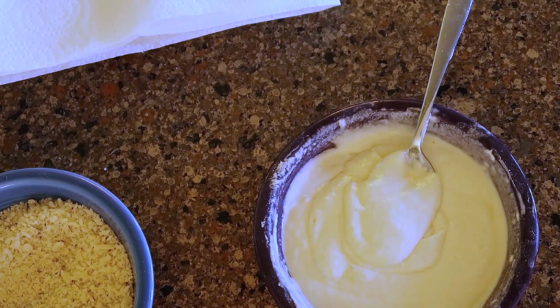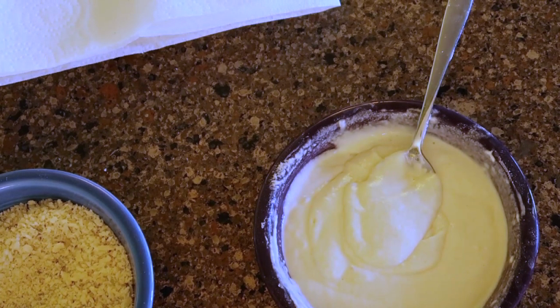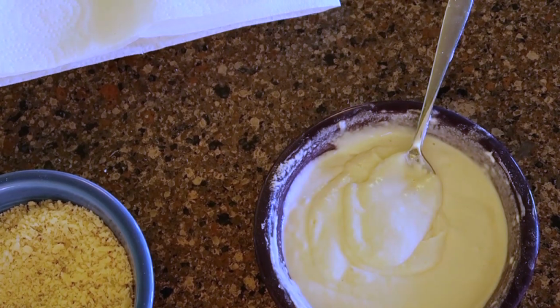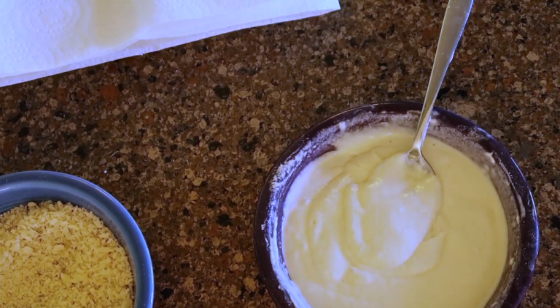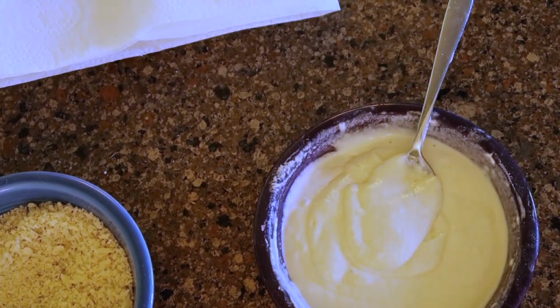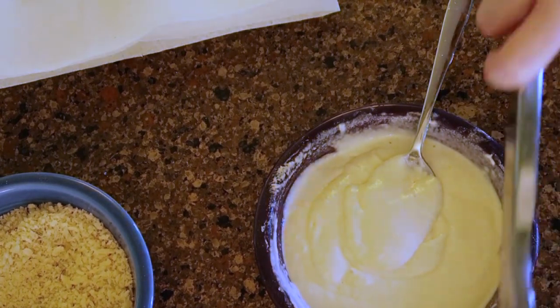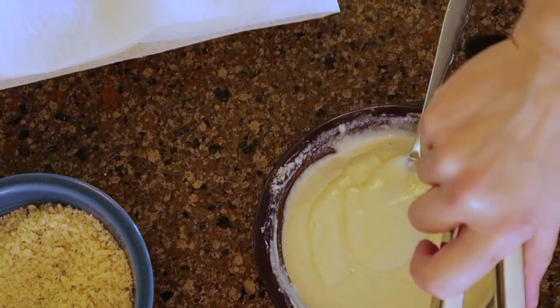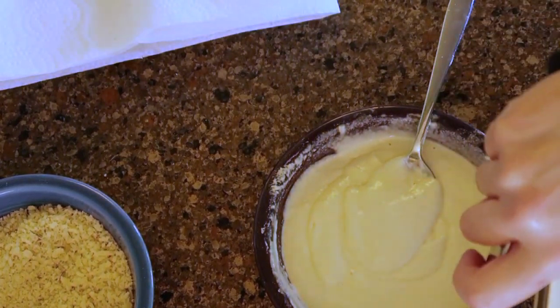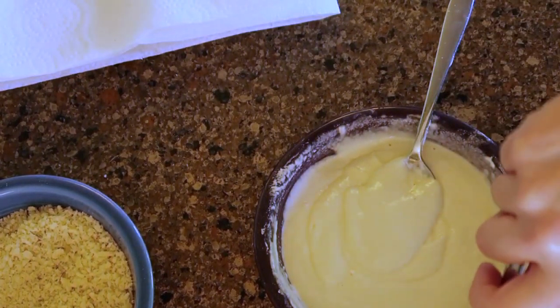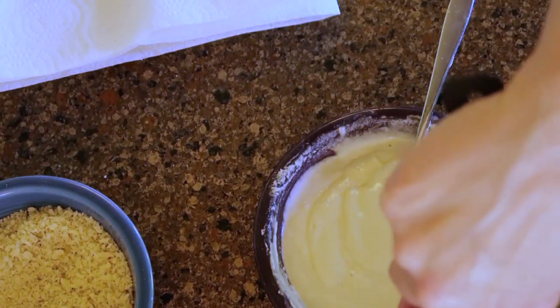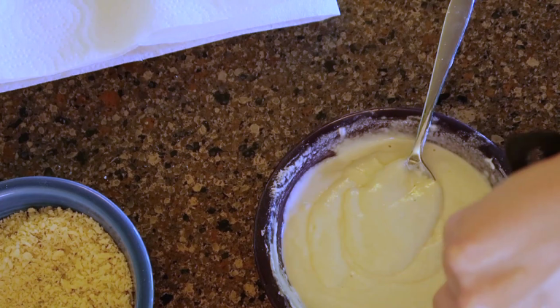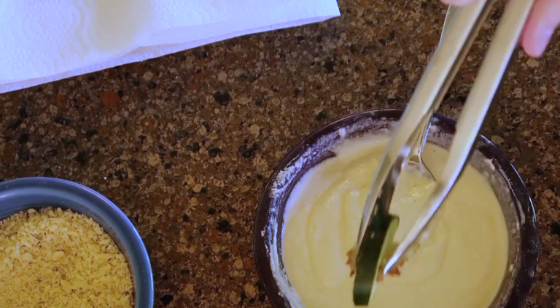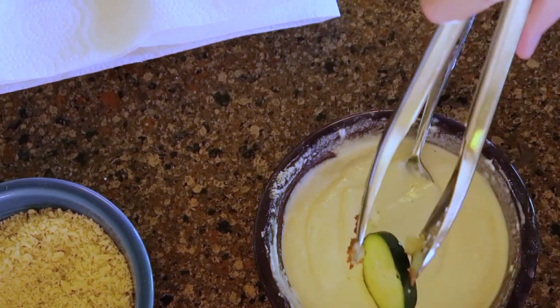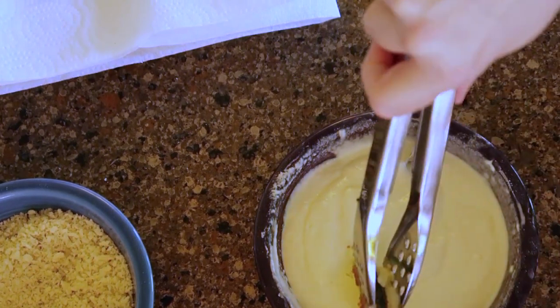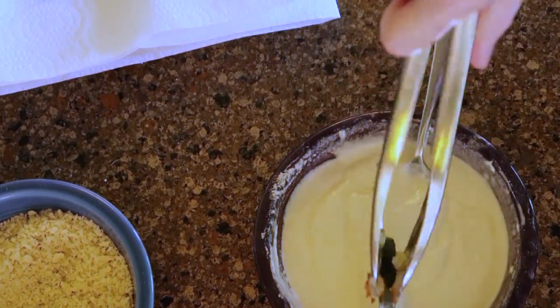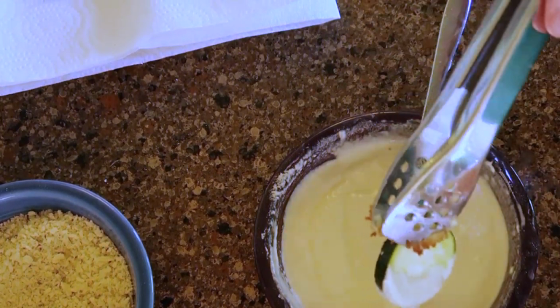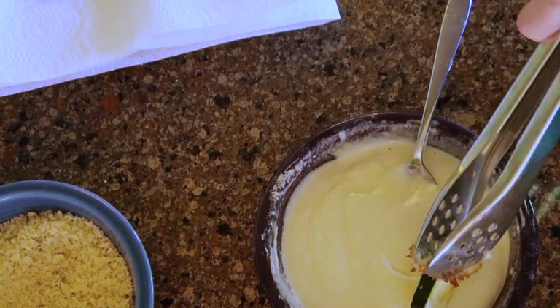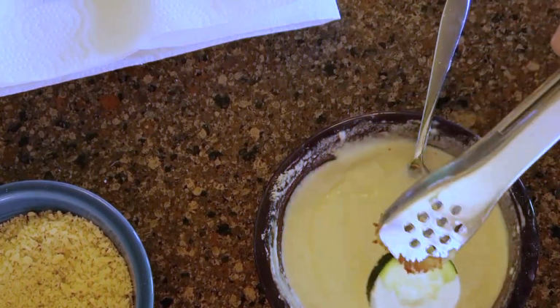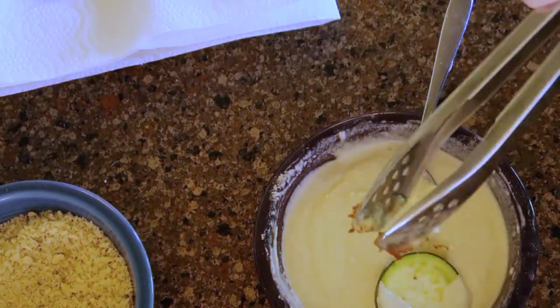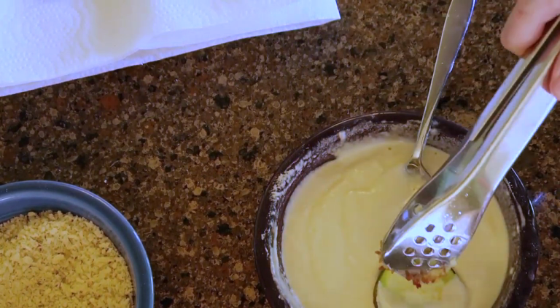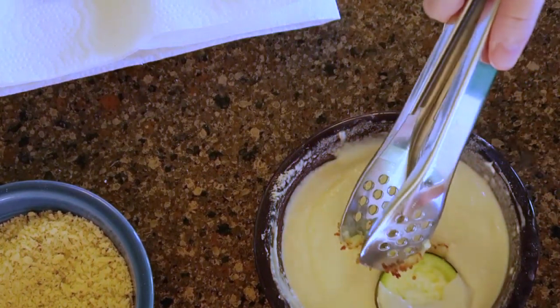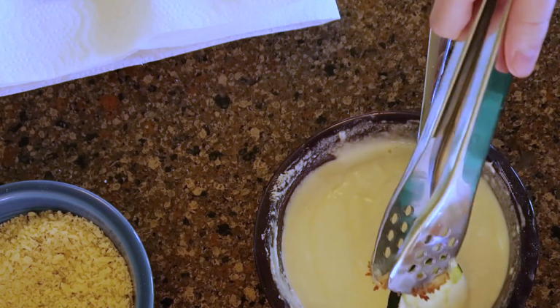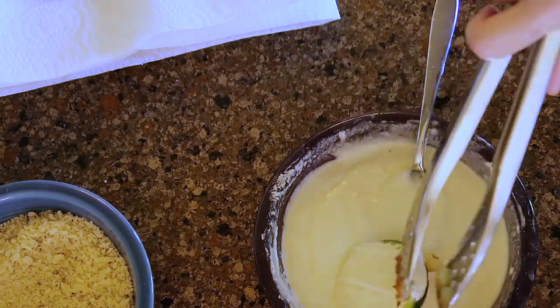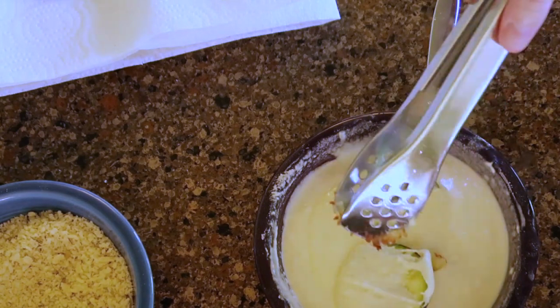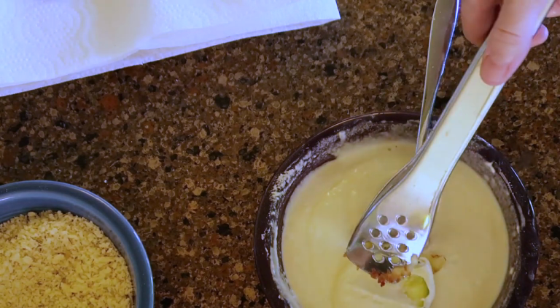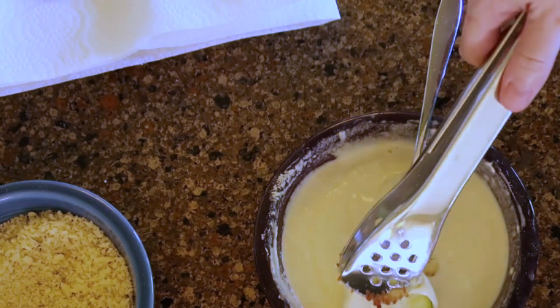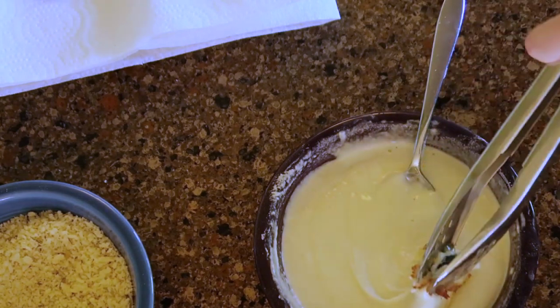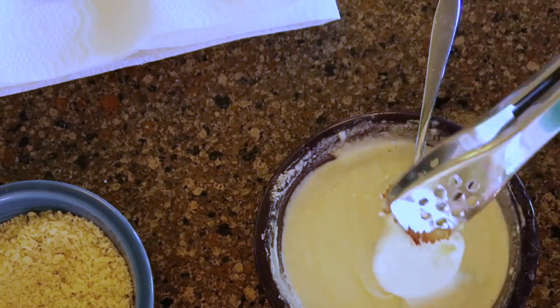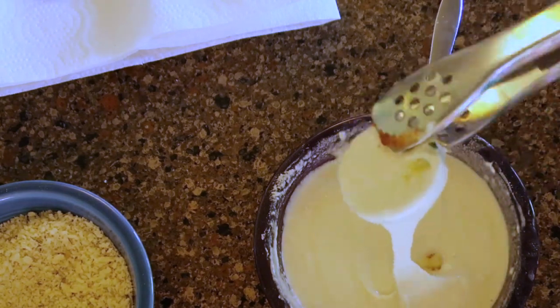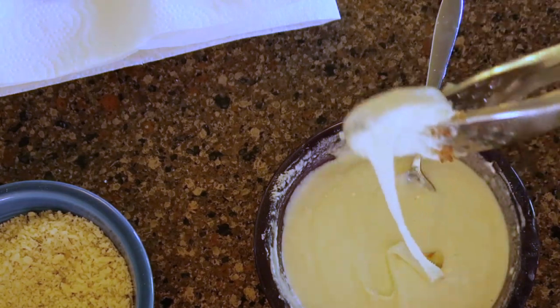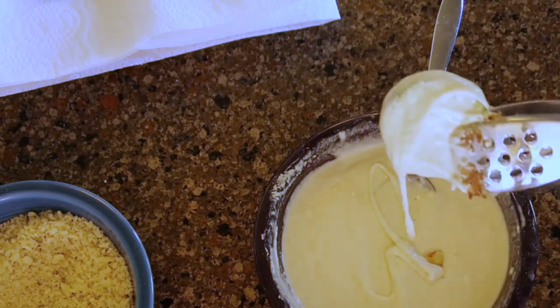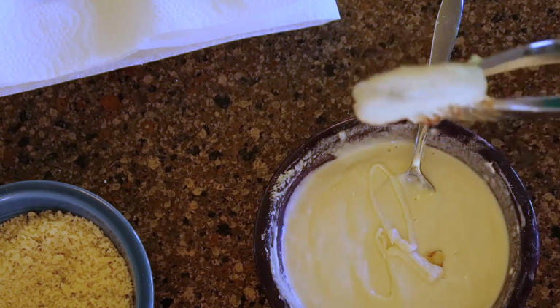Now it's time for dipping the zucchini in. At first I used tongs — I don't know if that's the right choice. I actually went back in and started using a fork because it was so much easier. I dipped the zucchini in the tempura and then covered it with breadcrumbs.